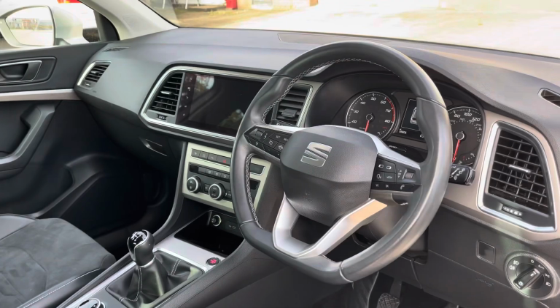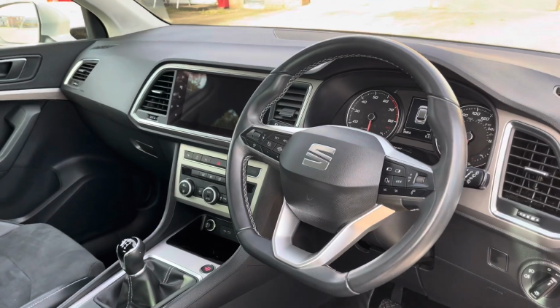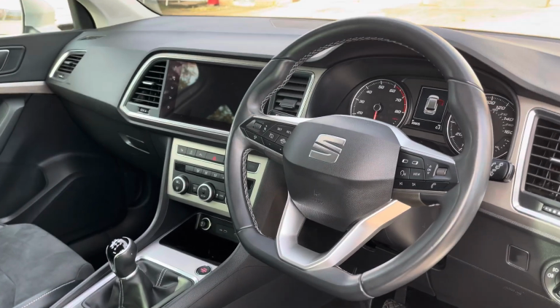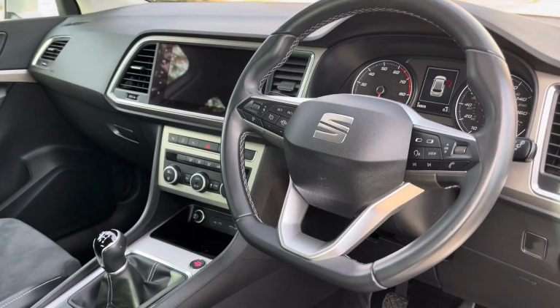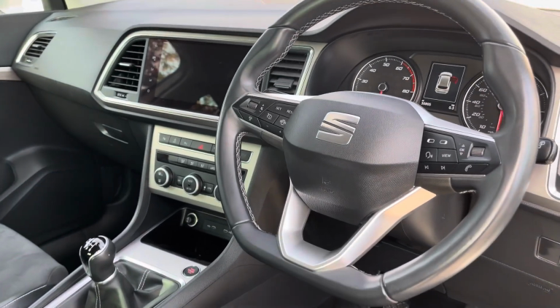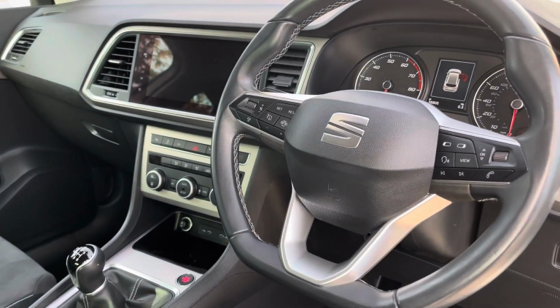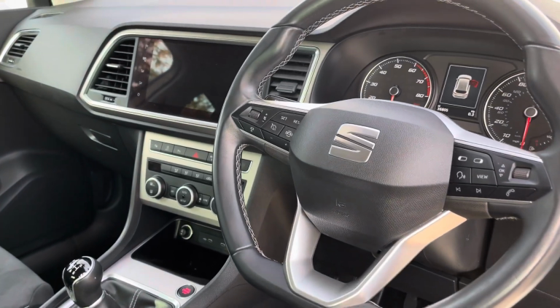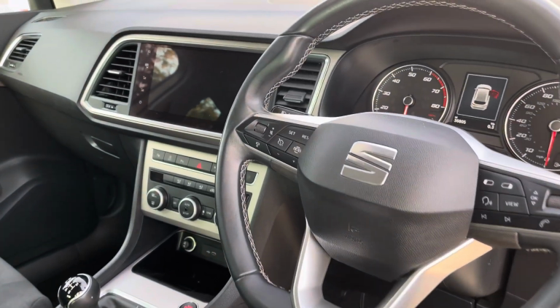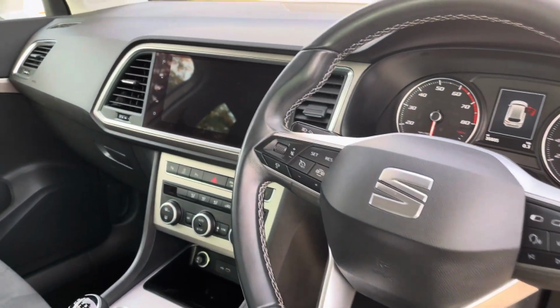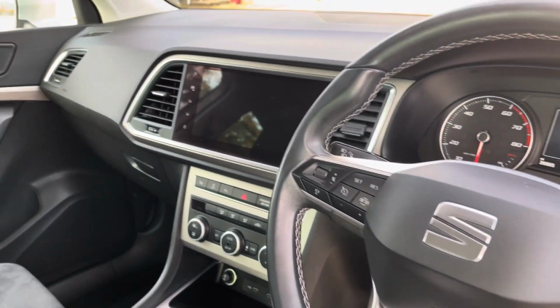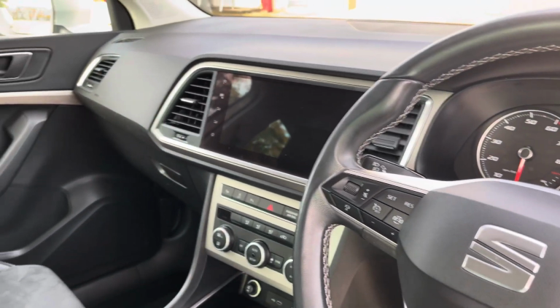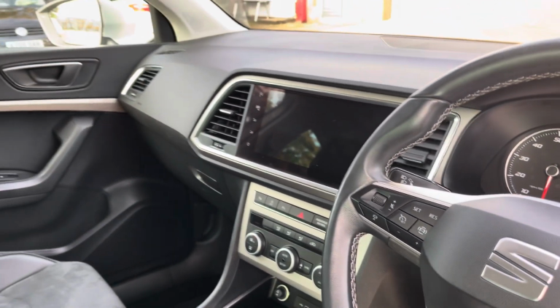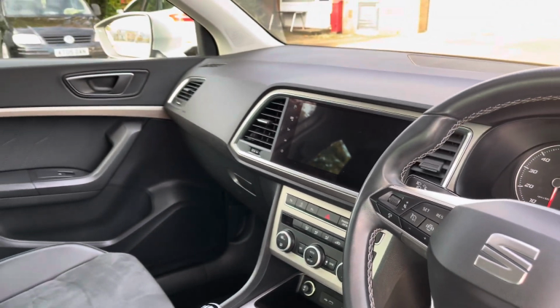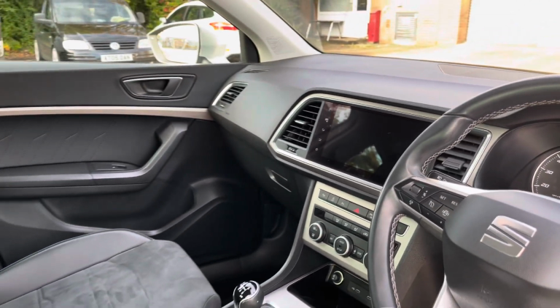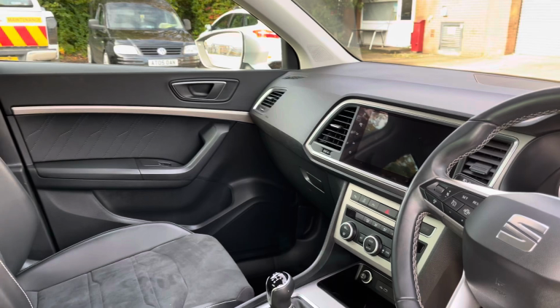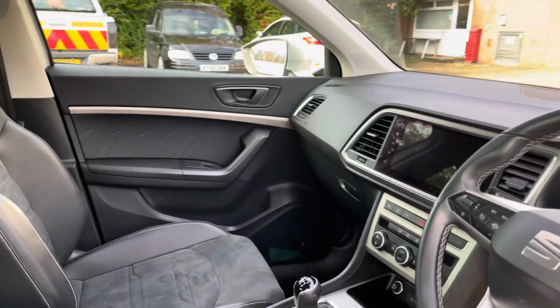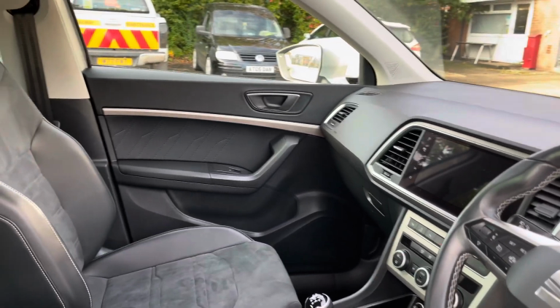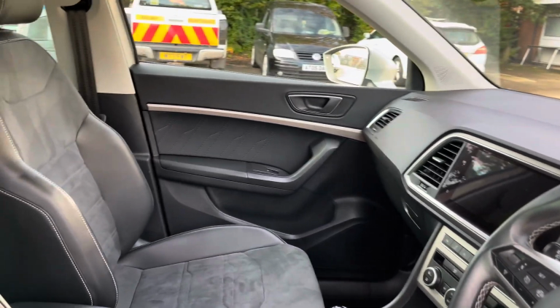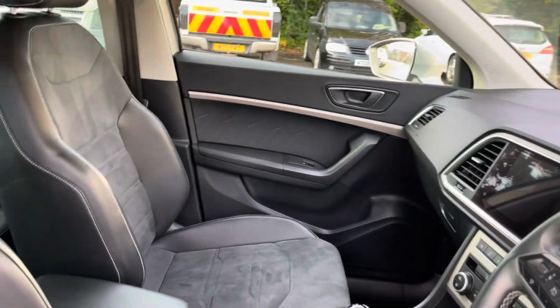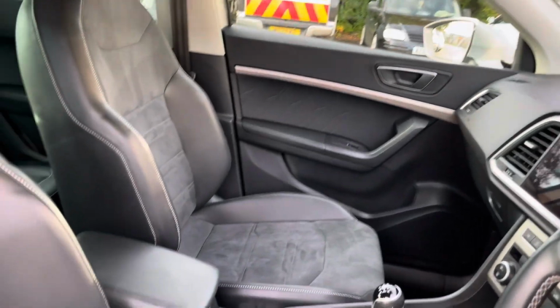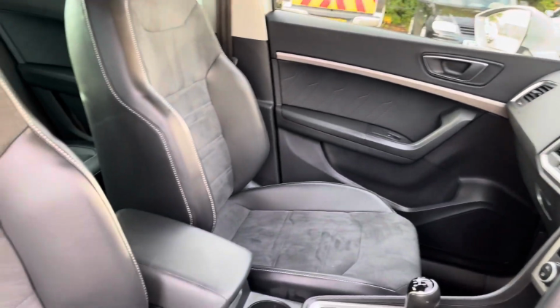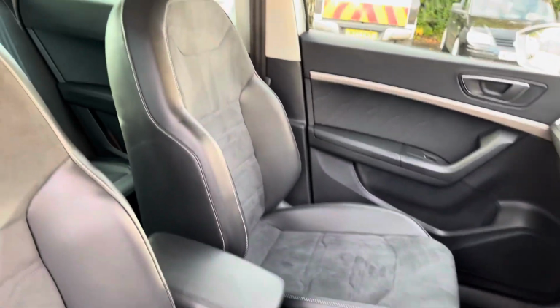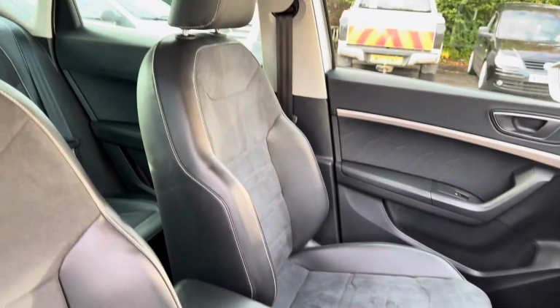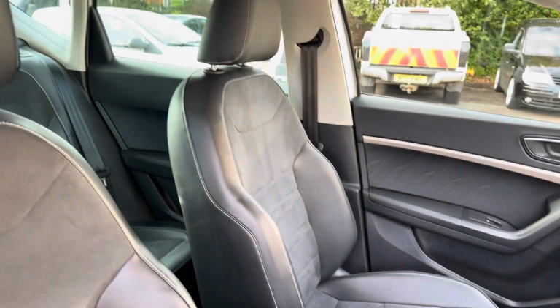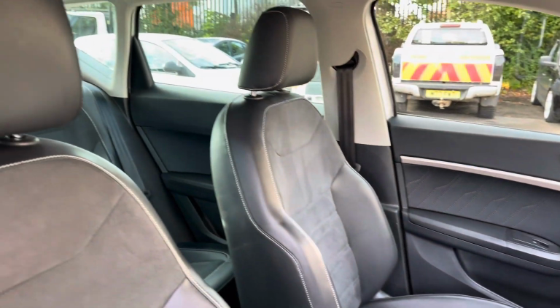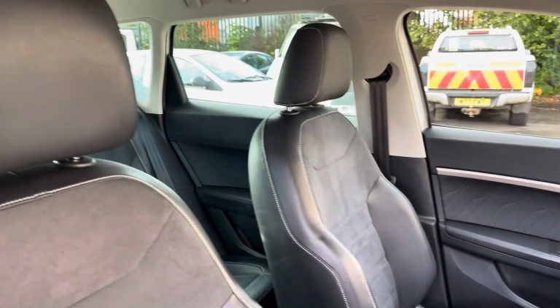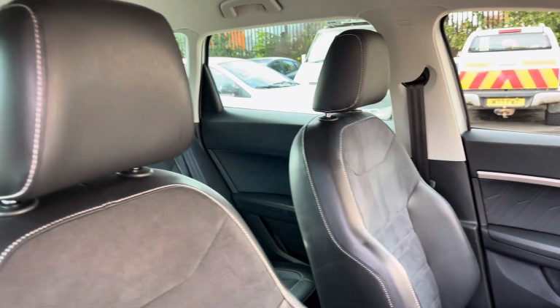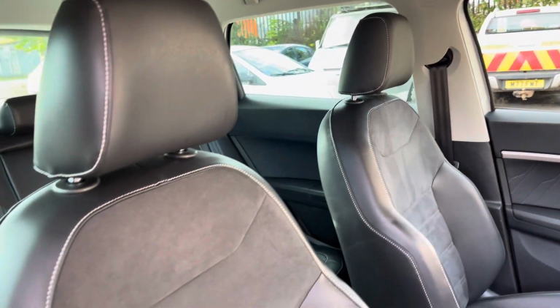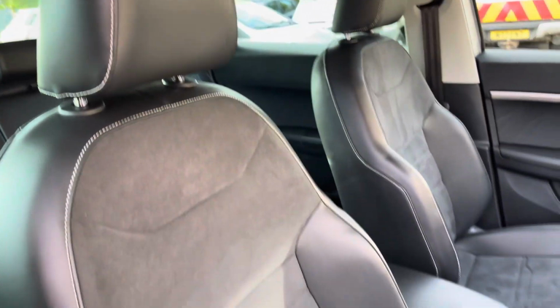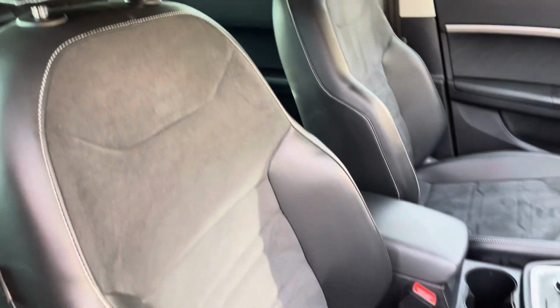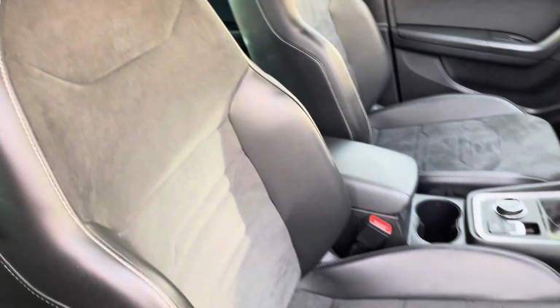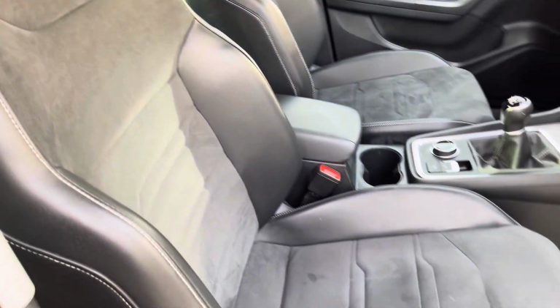Into the front of the vehicle we have the gorgeous dashboard on display, which does include some of the matte aluminium interior trim inlays, along with these gorgeous front sports seats which provide for an incredibly comfortable journey for both driver and passenger.